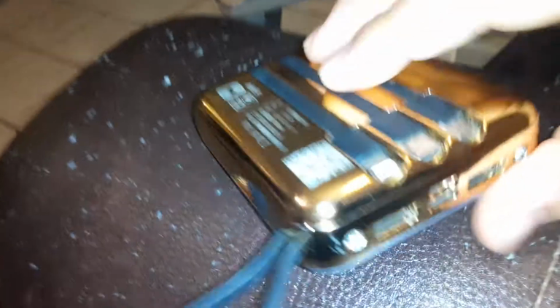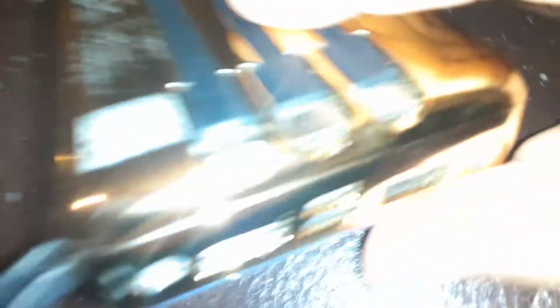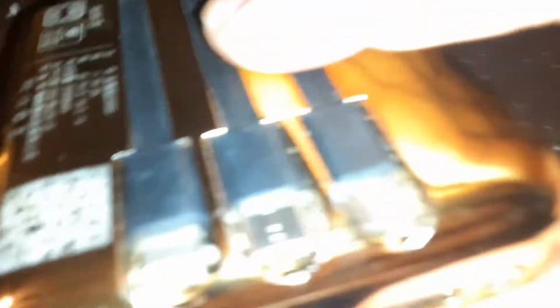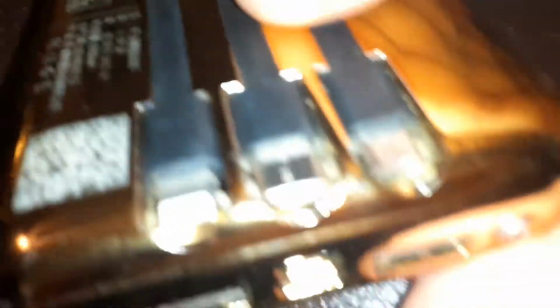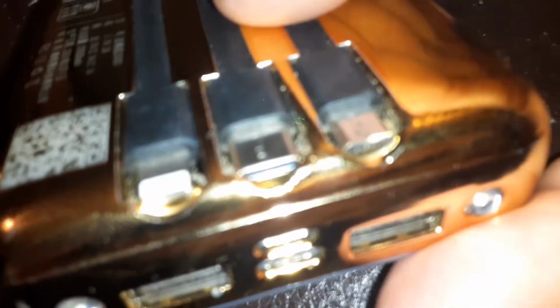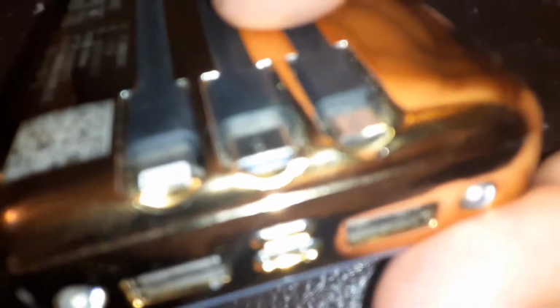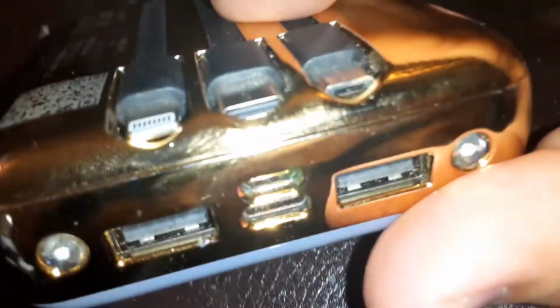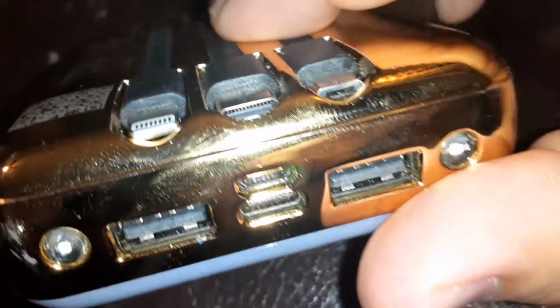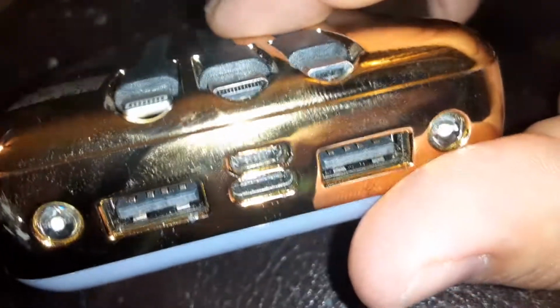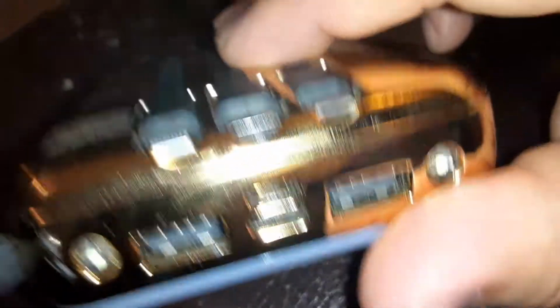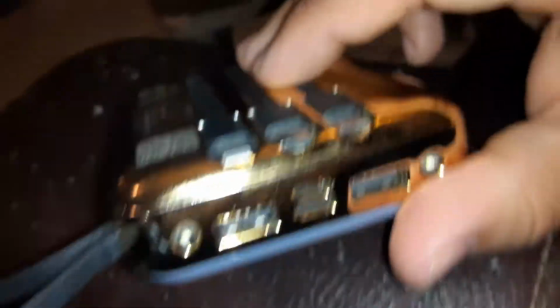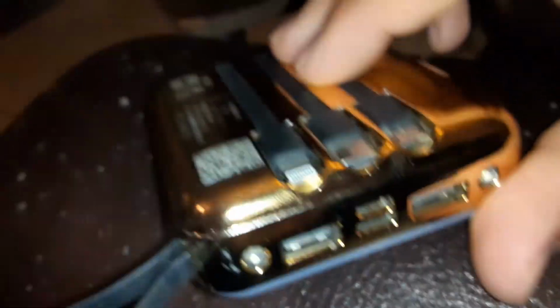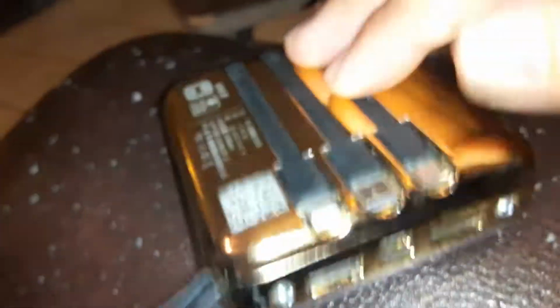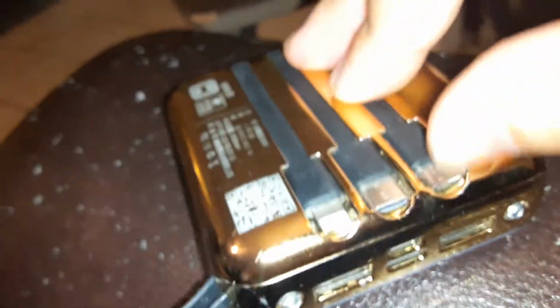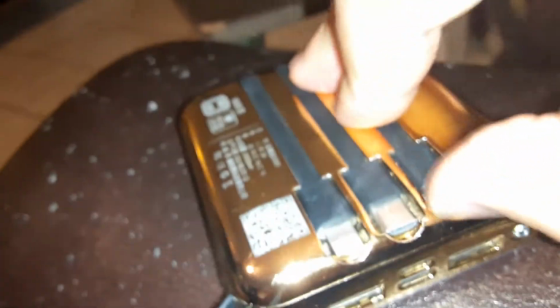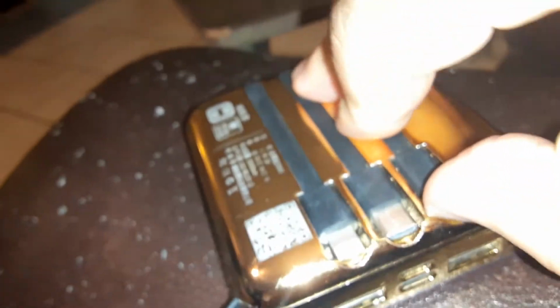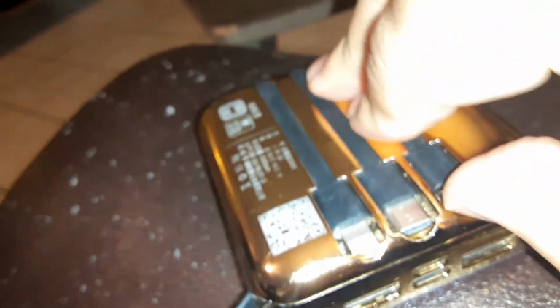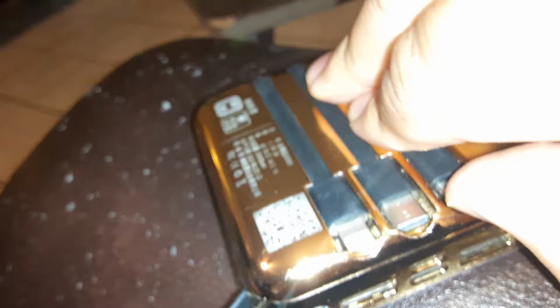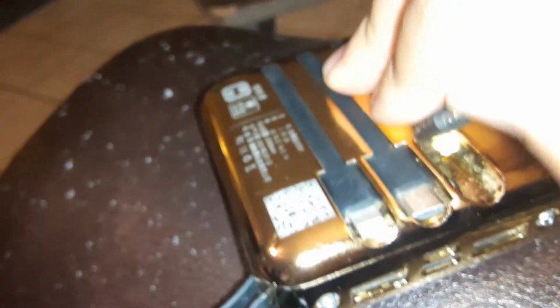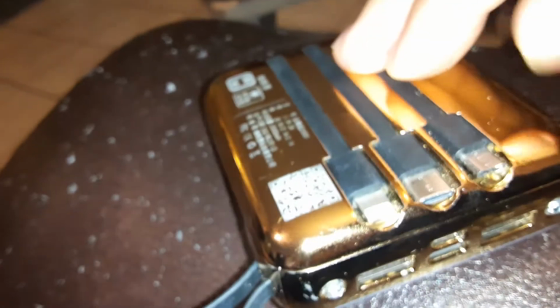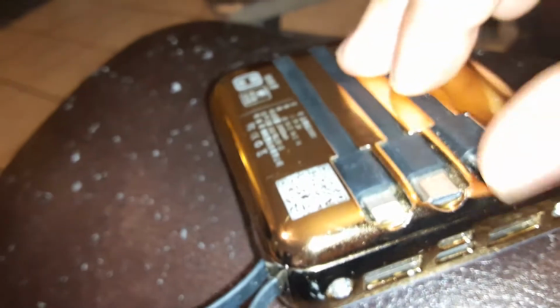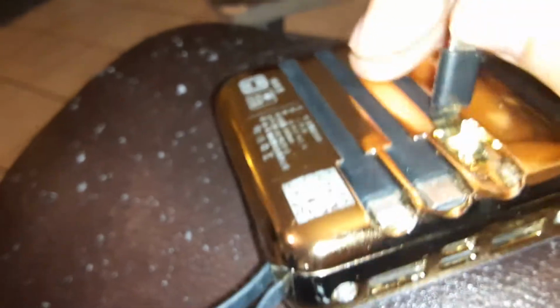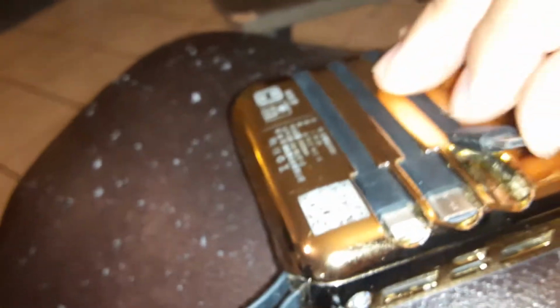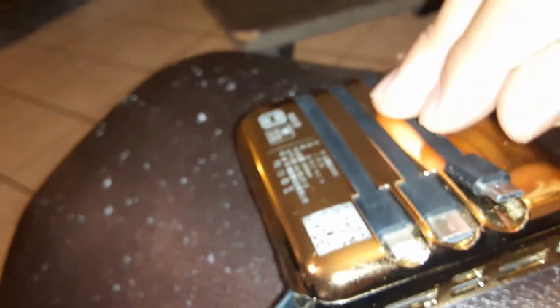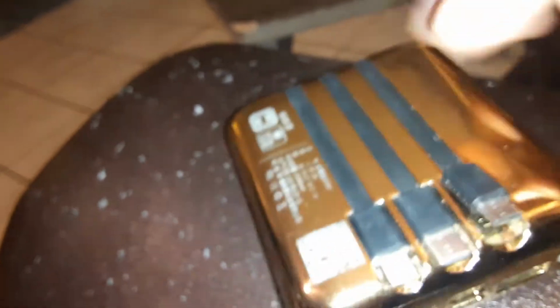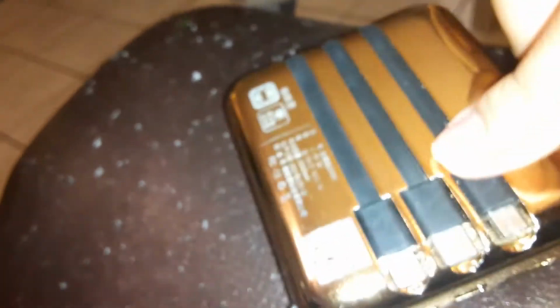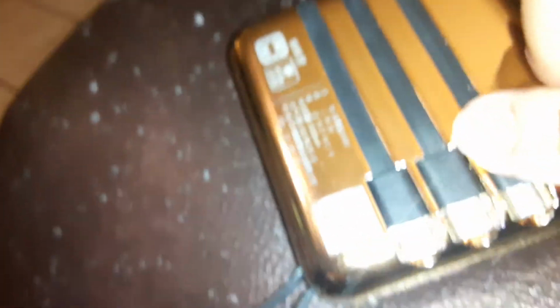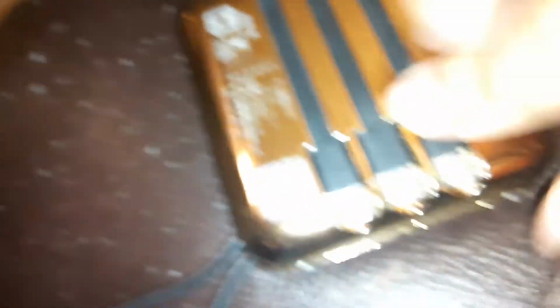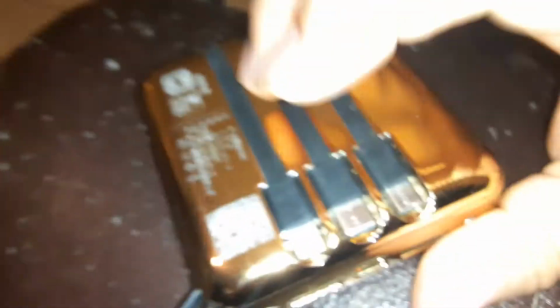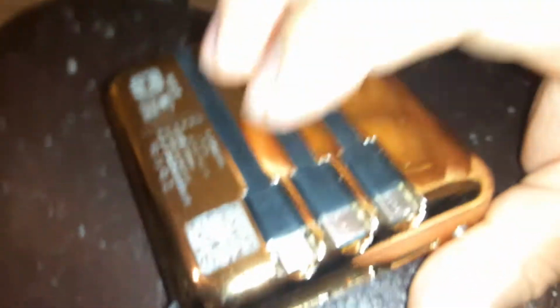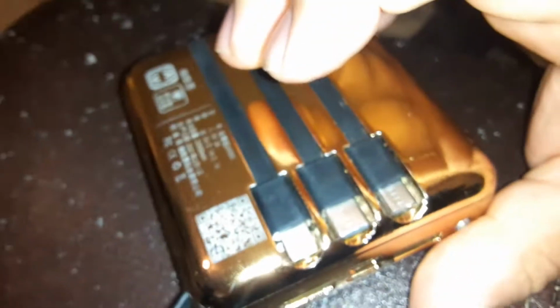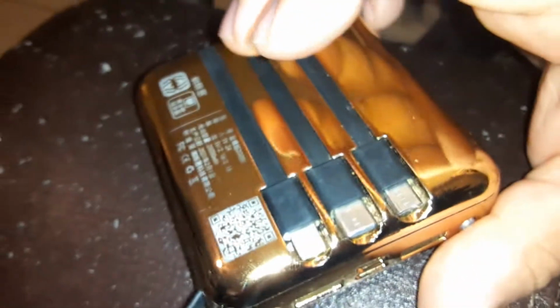It has the iPhone charger, Android, and the old Android charger right here. Android, and this is like for the A10s and stuff.